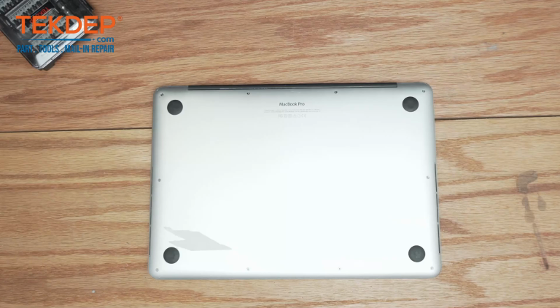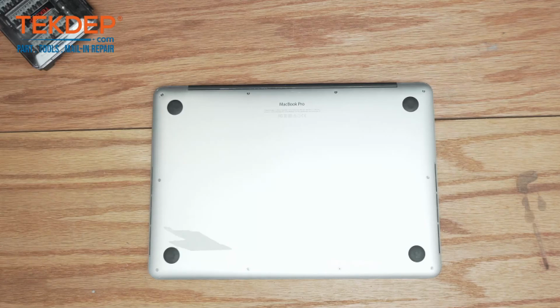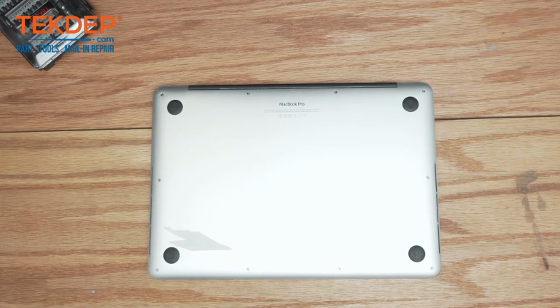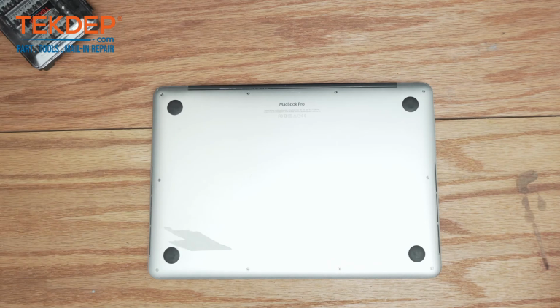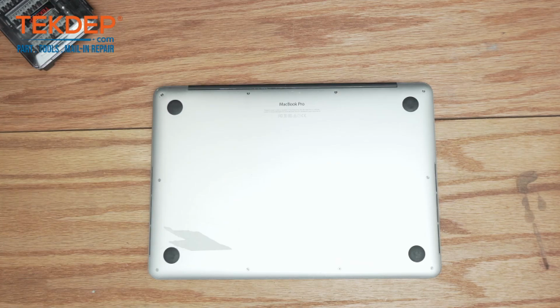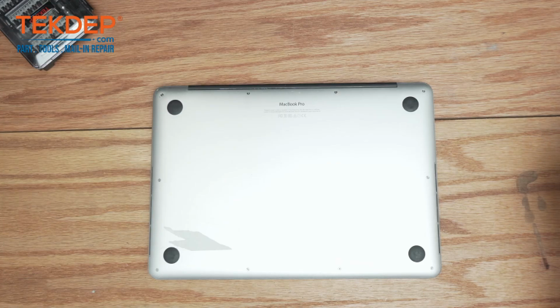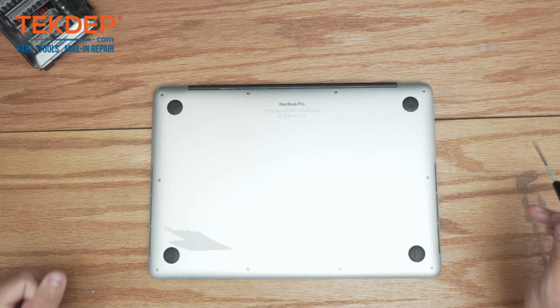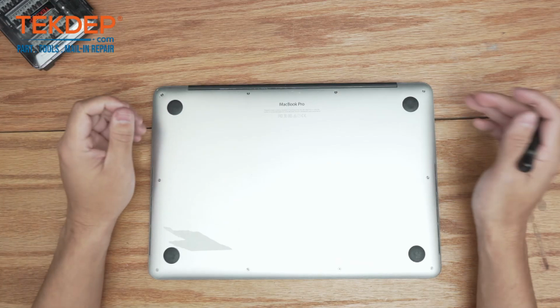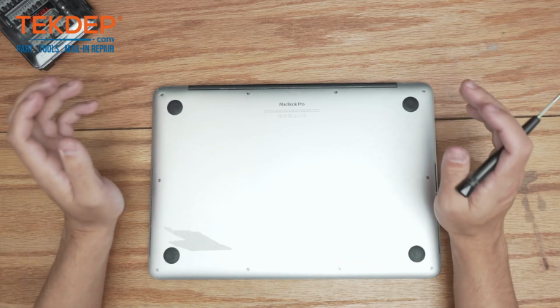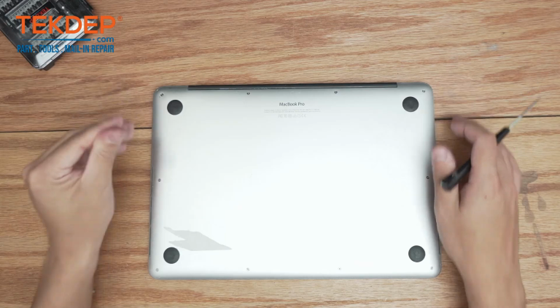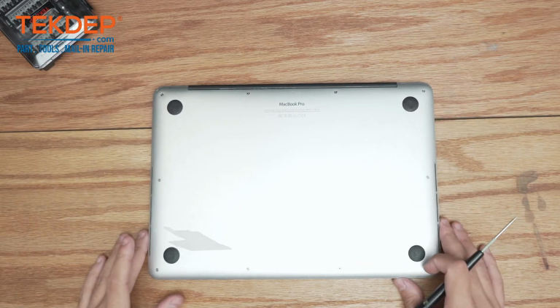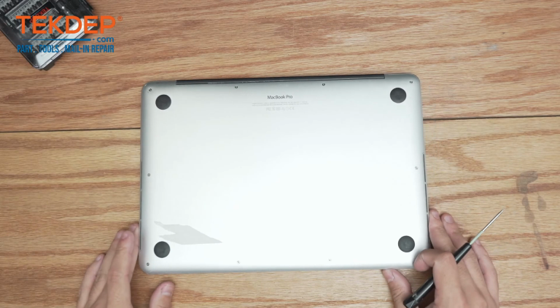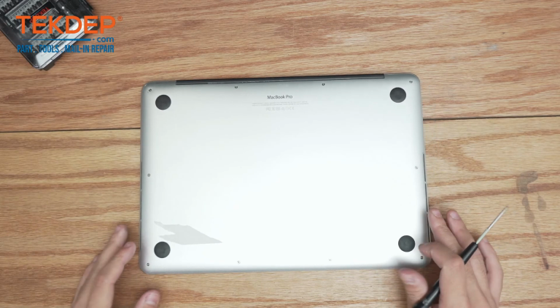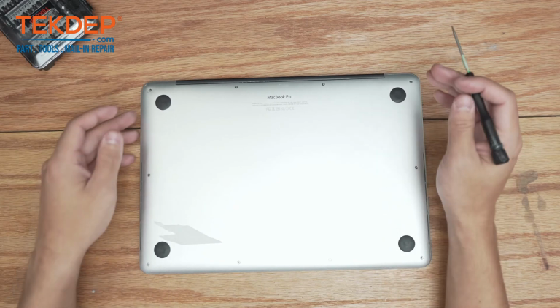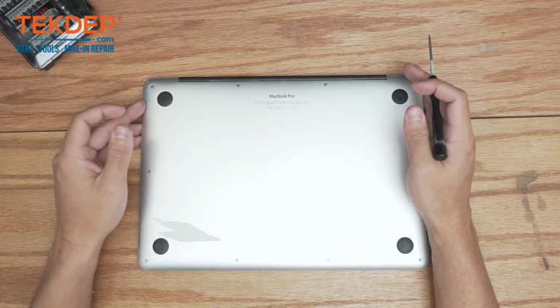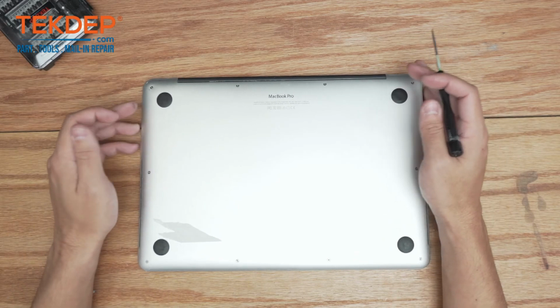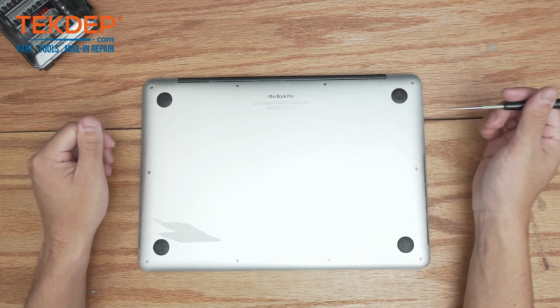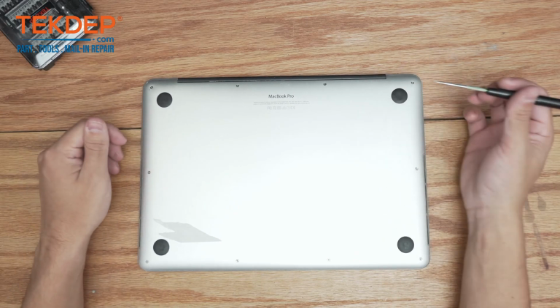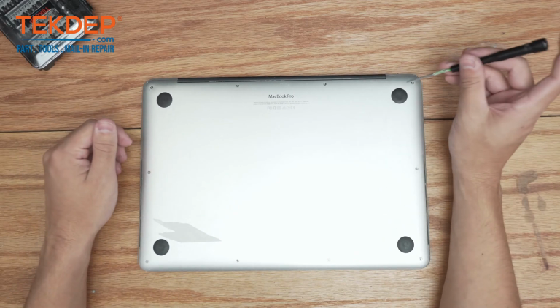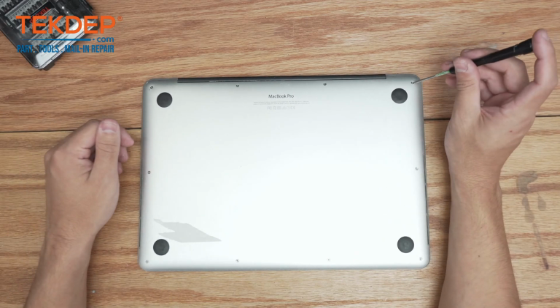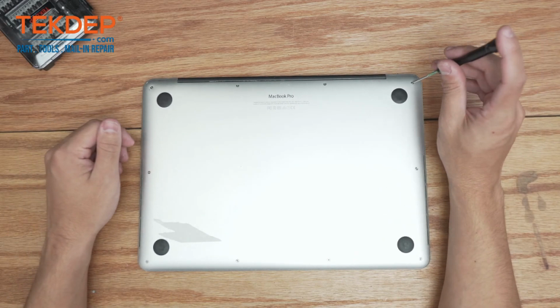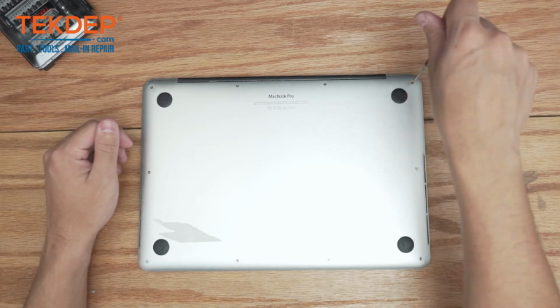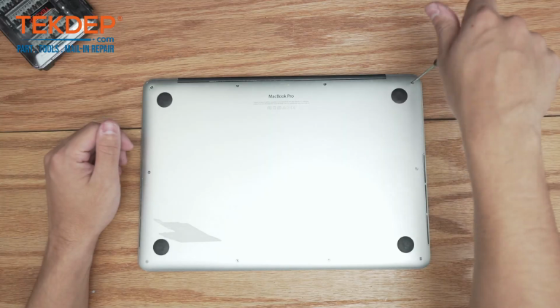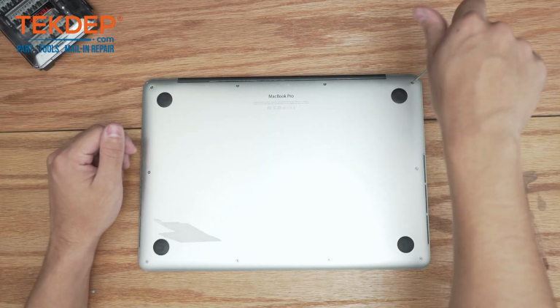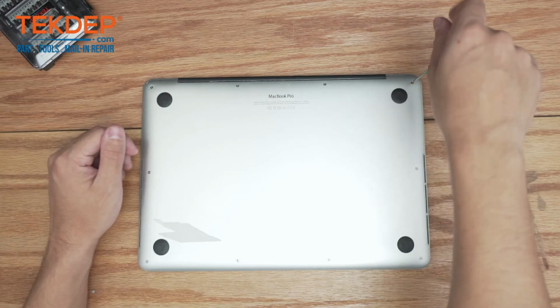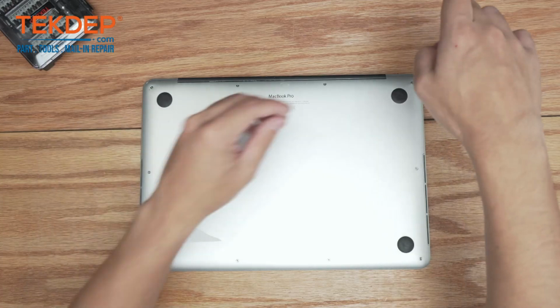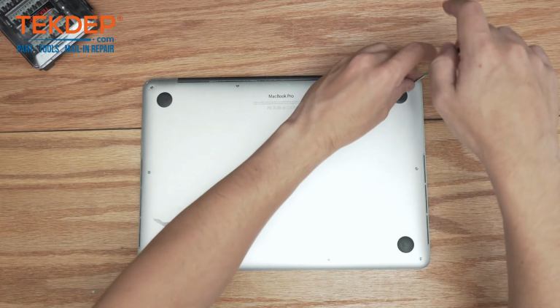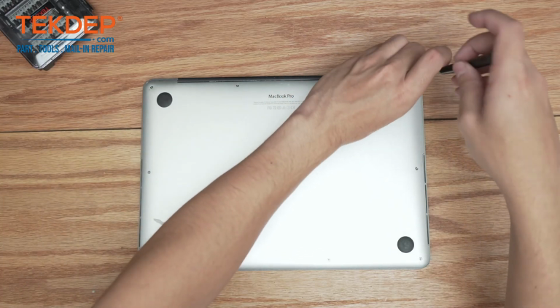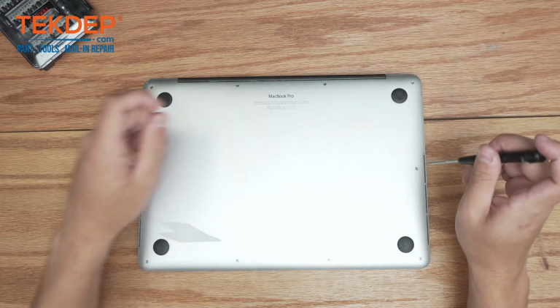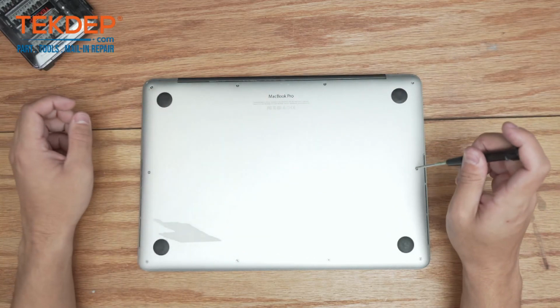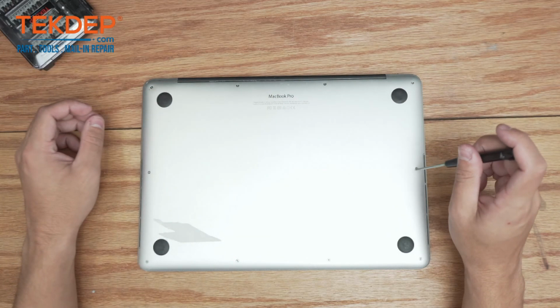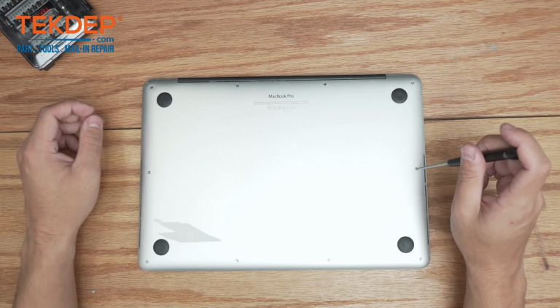Hey guys, welcome back to another Tech Dep repair video. In today's episode we're going to be working on an A1502 2015 MacBook Pro. This unit was mailed in to us for an LCD repair. Let's go ahead and get into it.